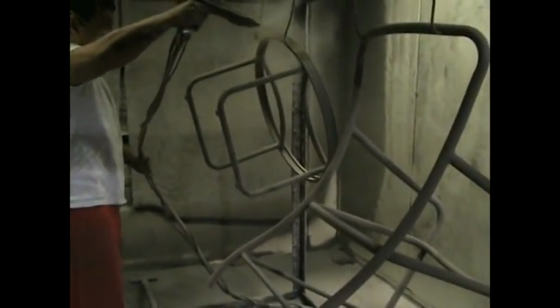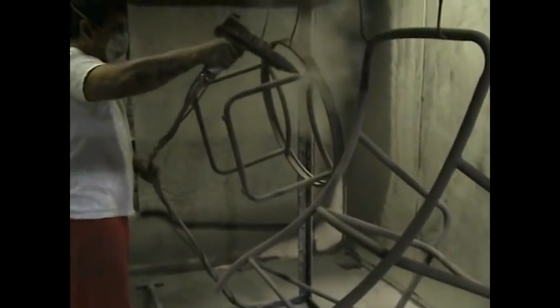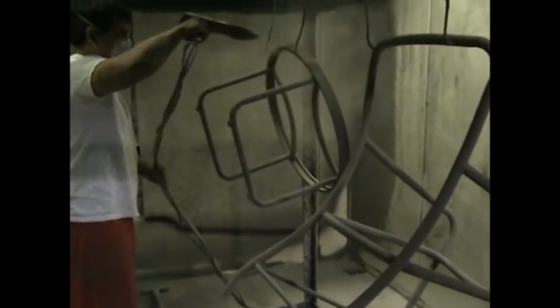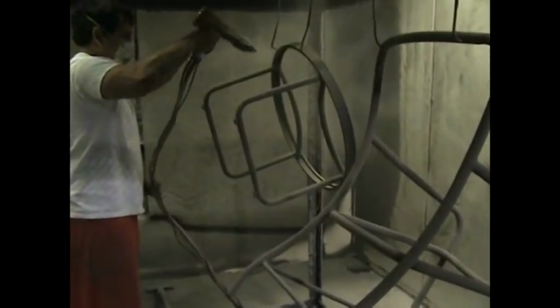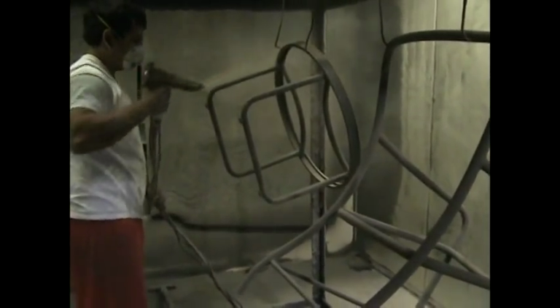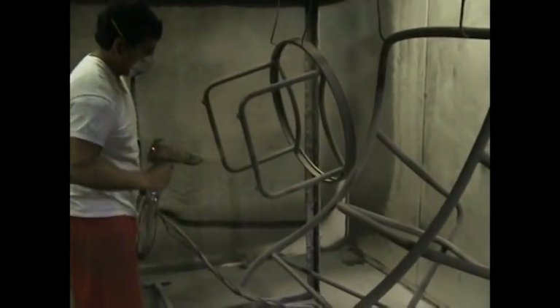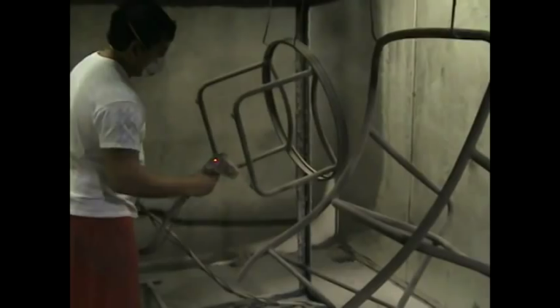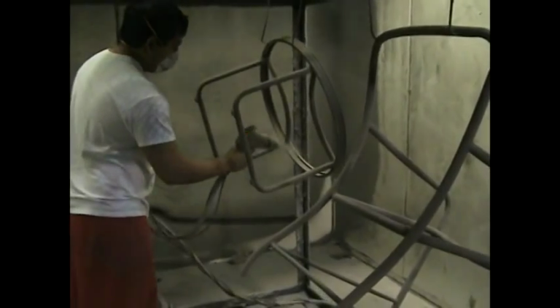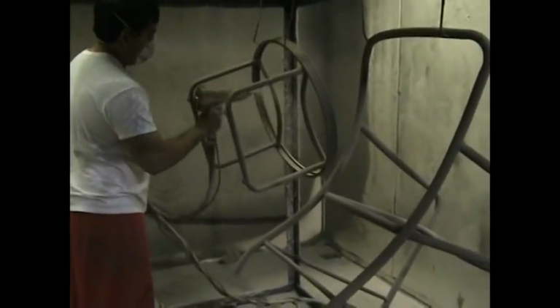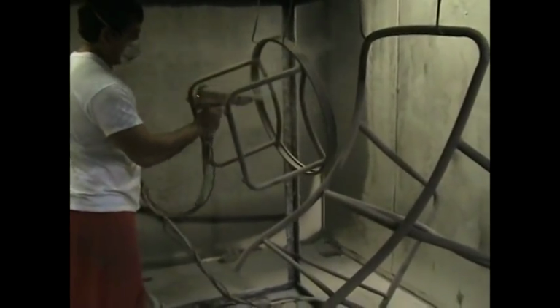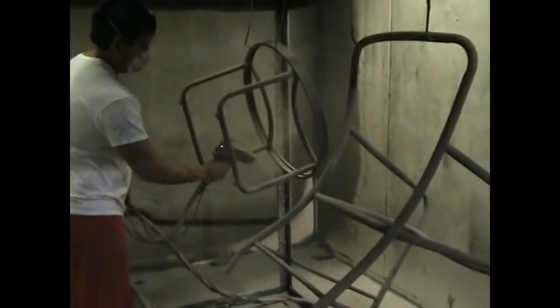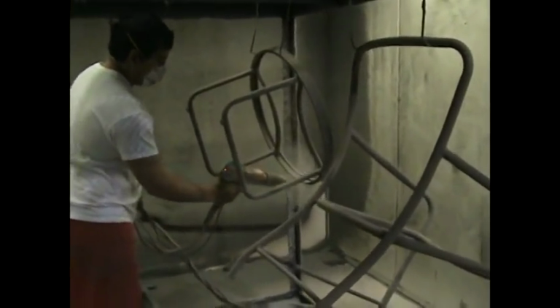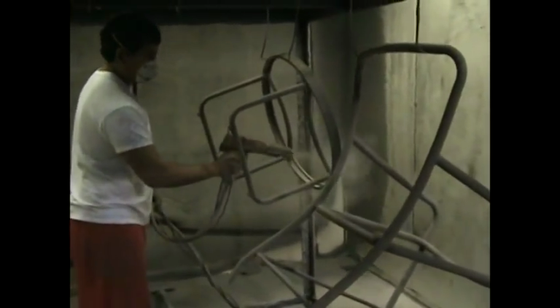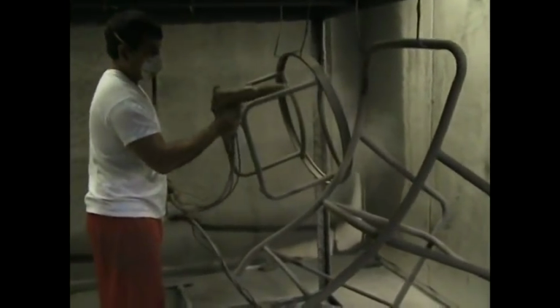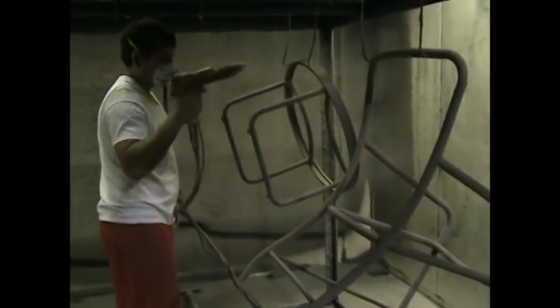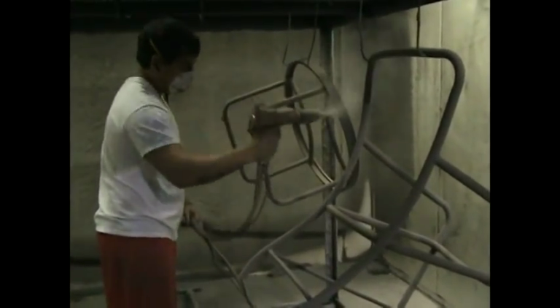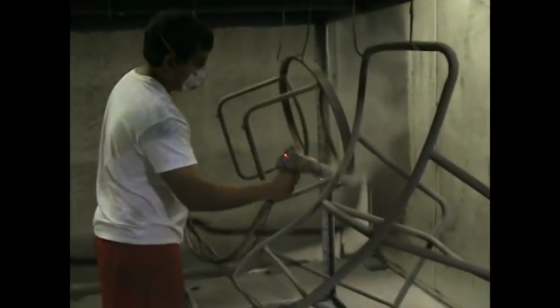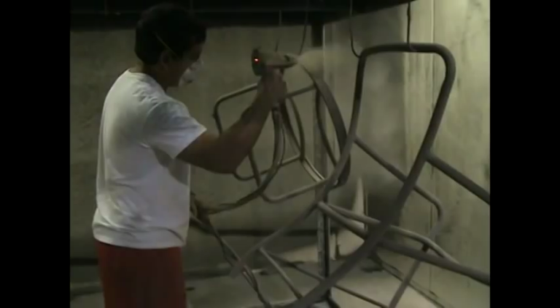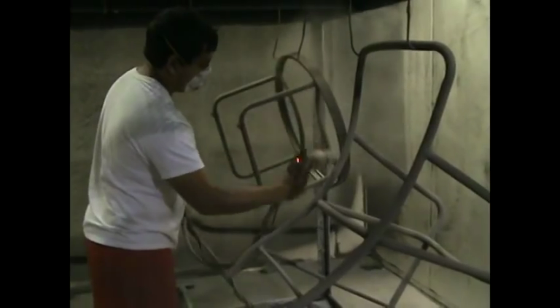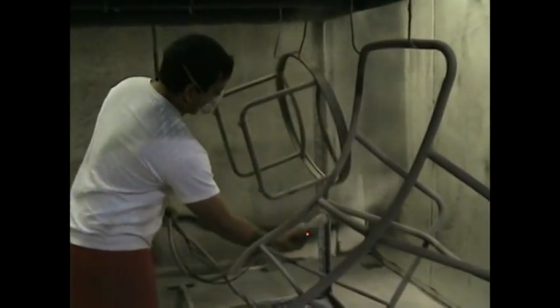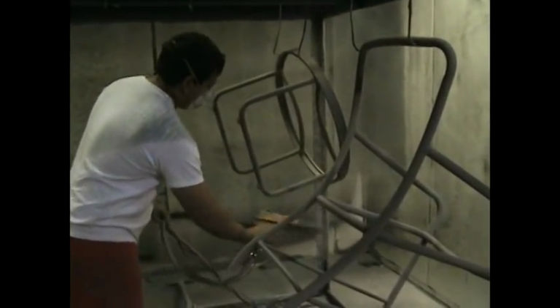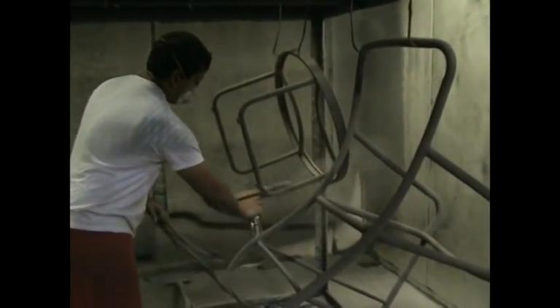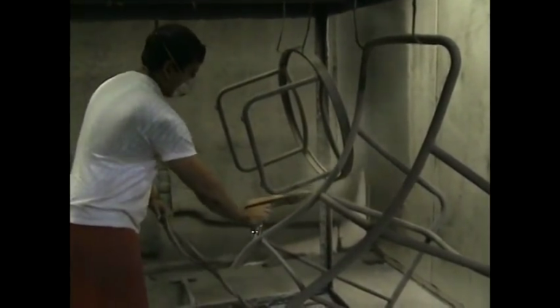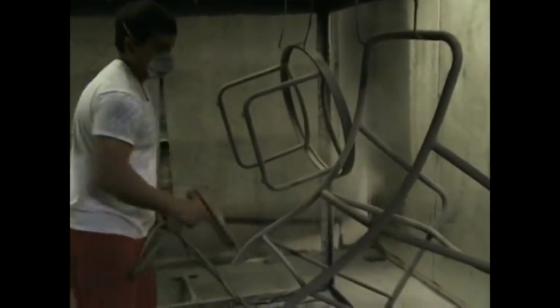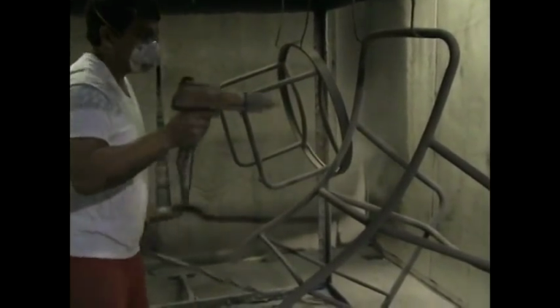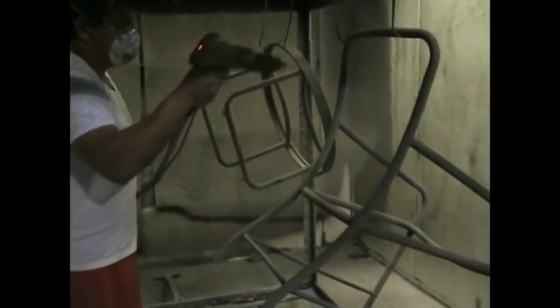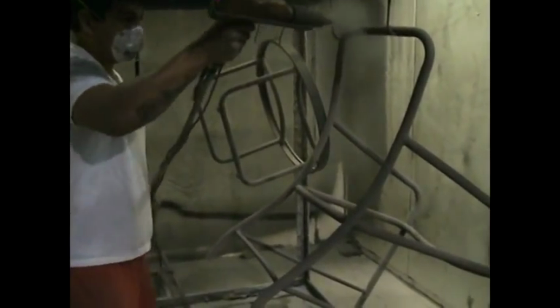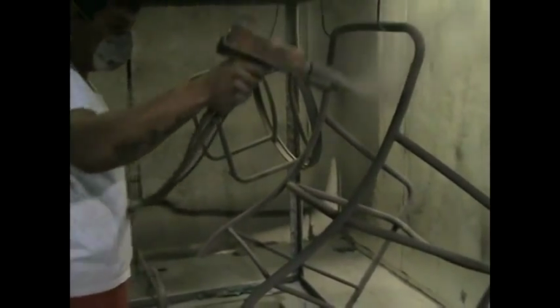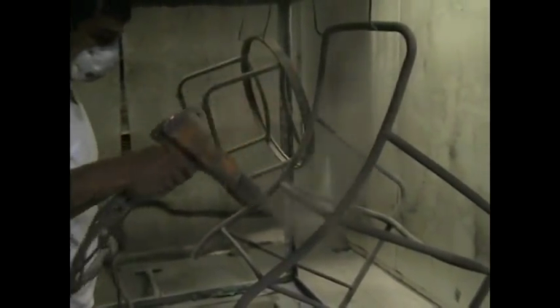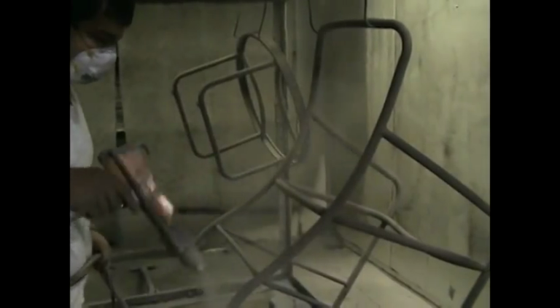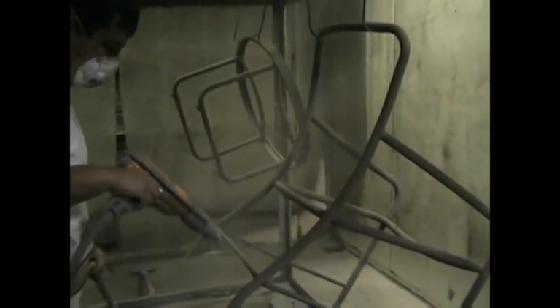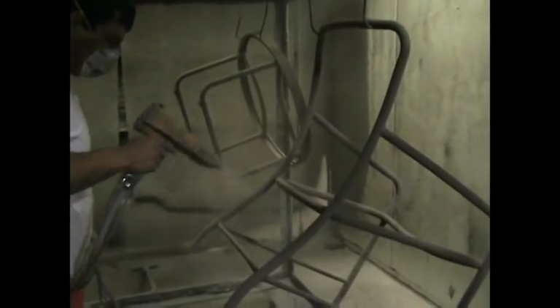And so that's about it. When all the coating is applied, Ernie will put it back into the oven, and it will bake in there for 20 minutes and come out with a beautiful finish.